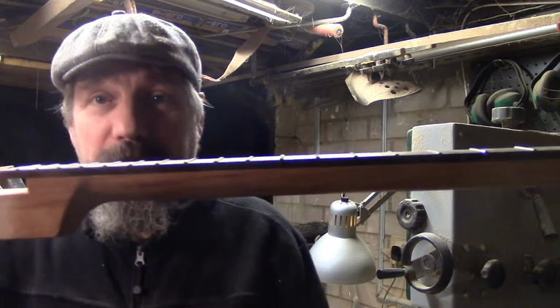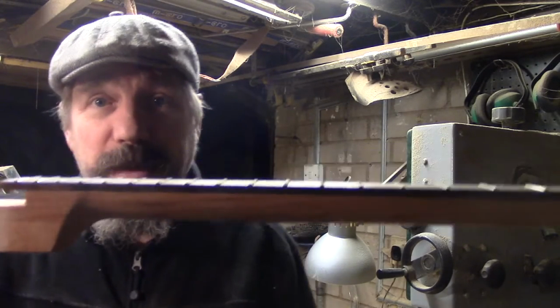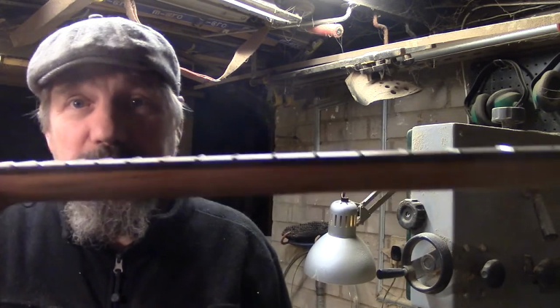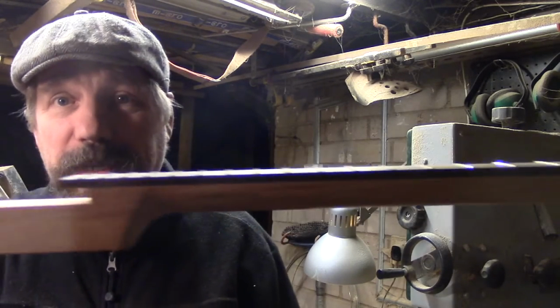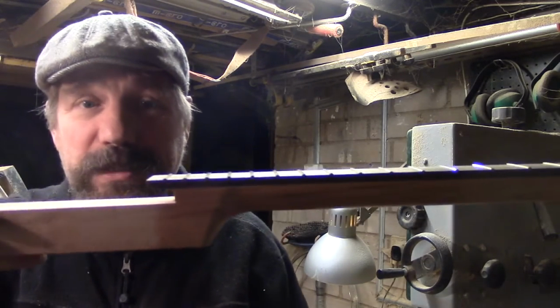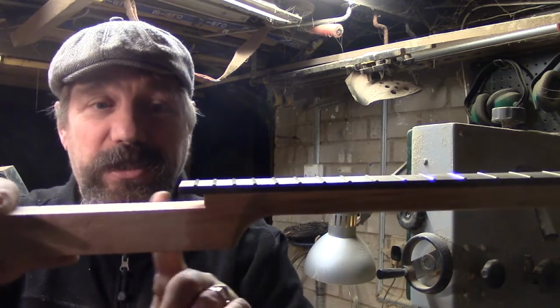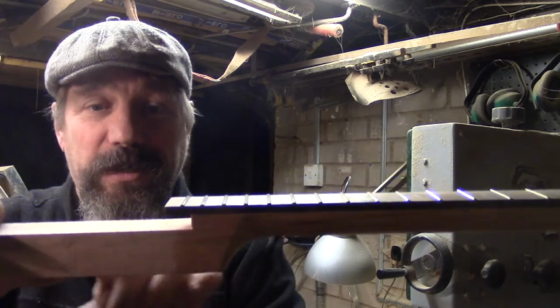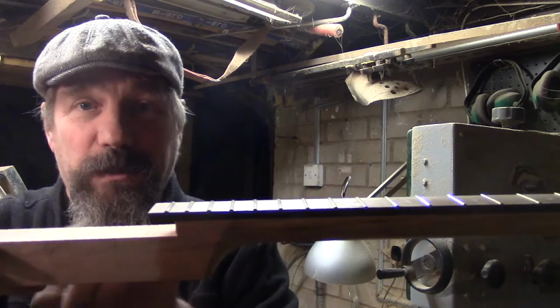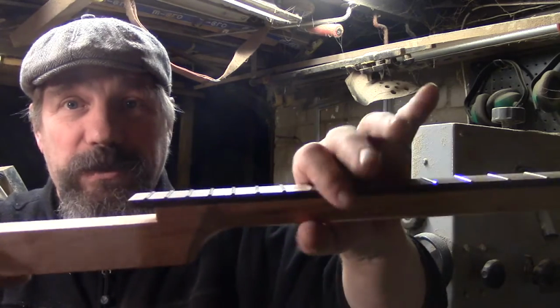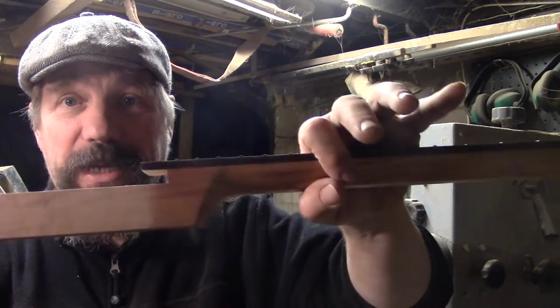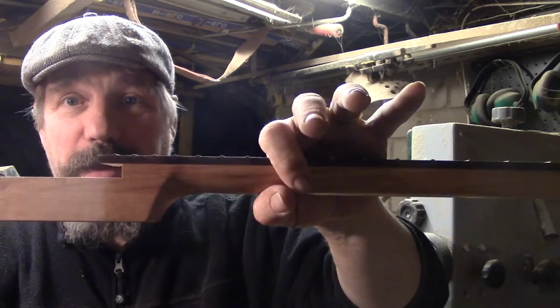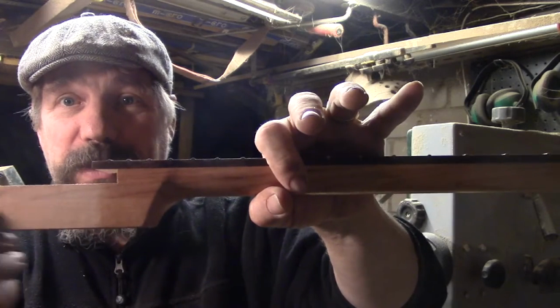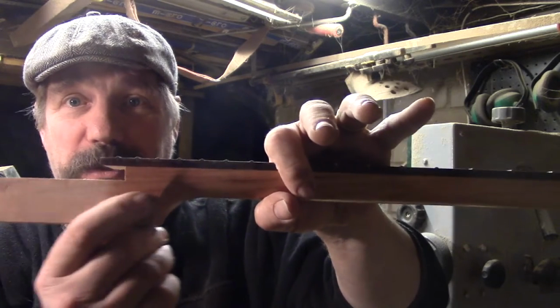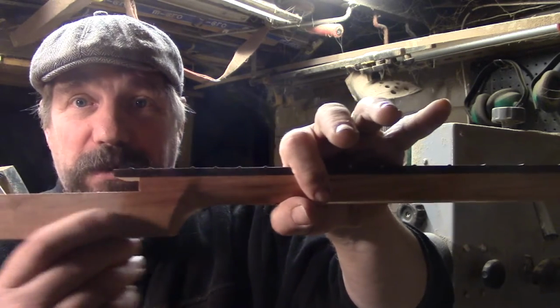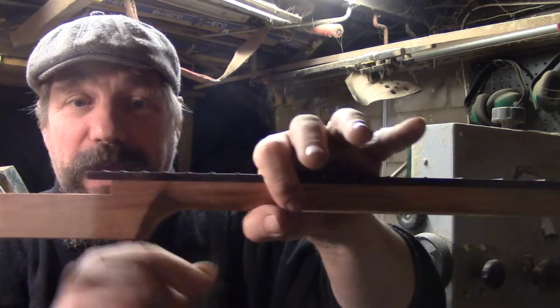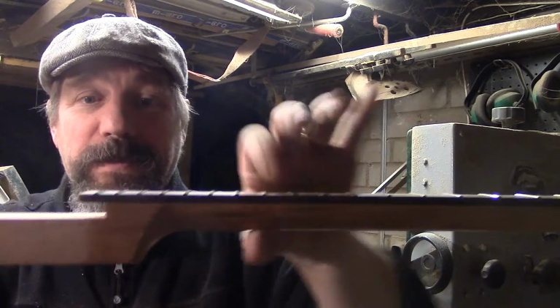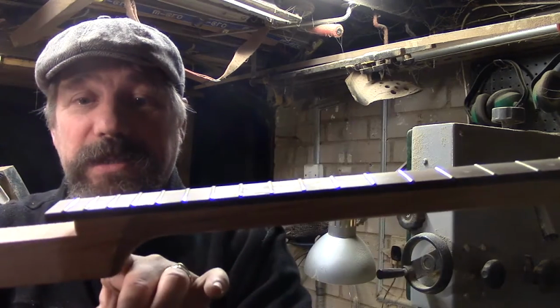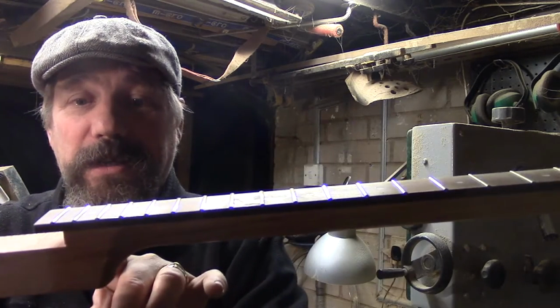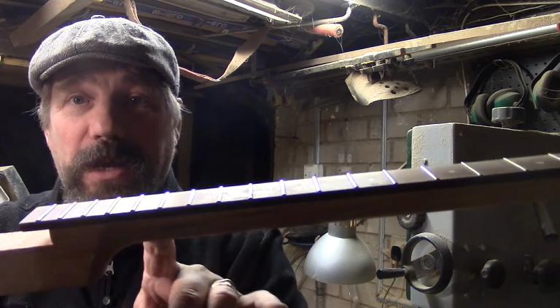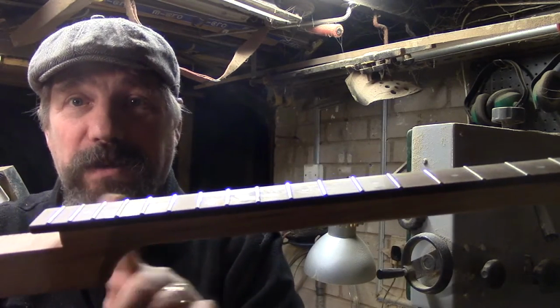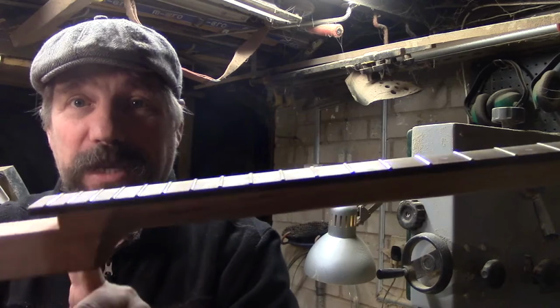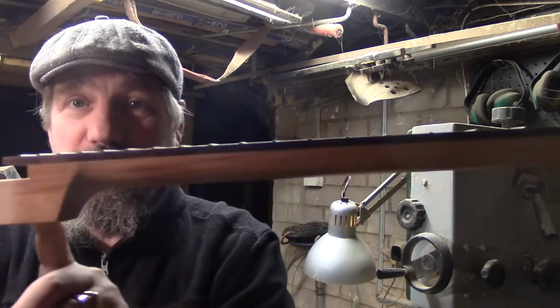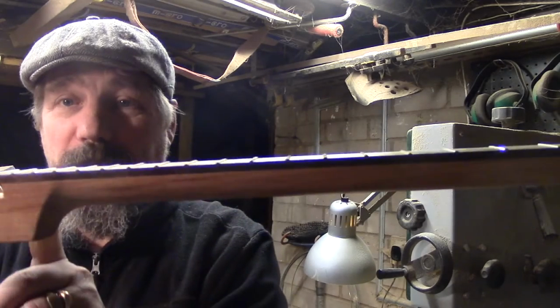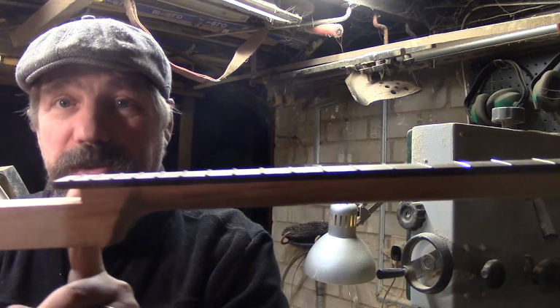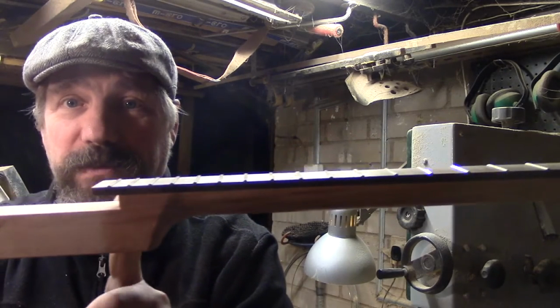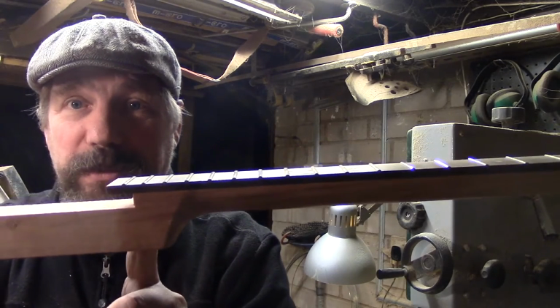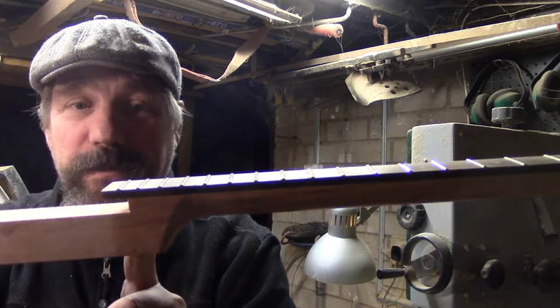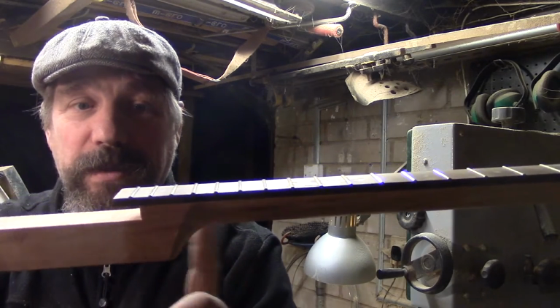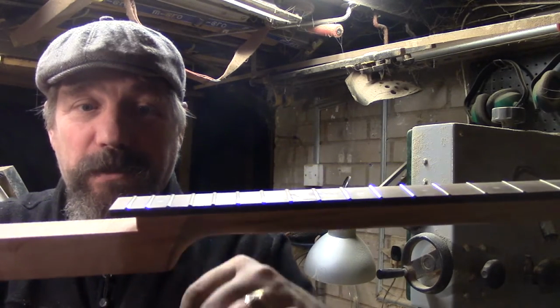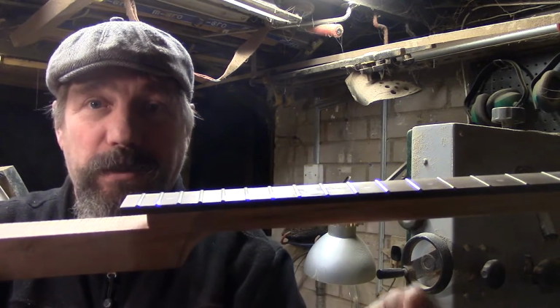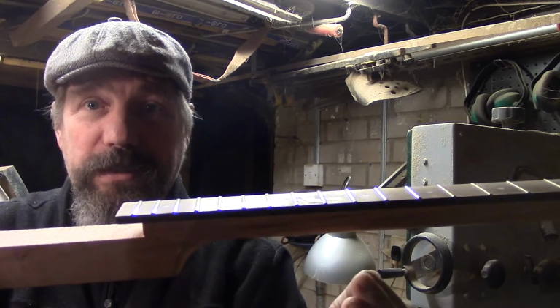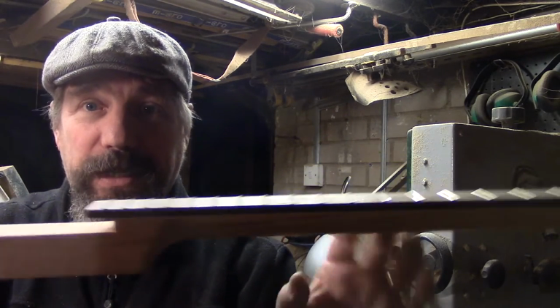Another important thing is the positioning of what I call the back strap — this piece that runs along the back. Getting a good overlap here between where you're notching it for the body and where it runs out as a heel is really important.